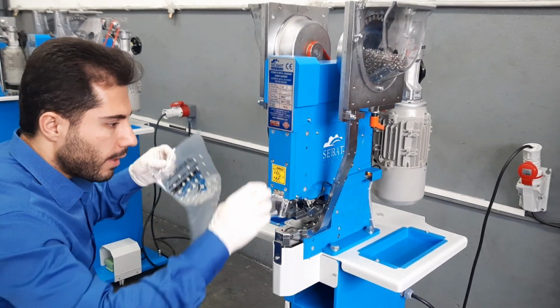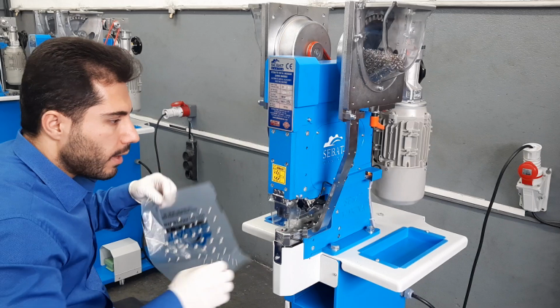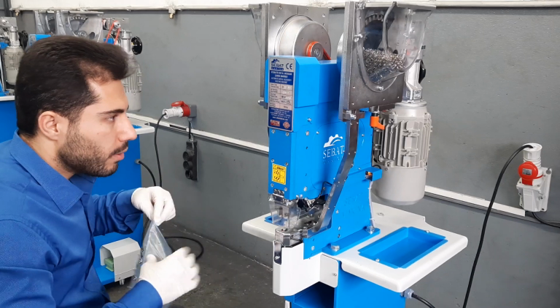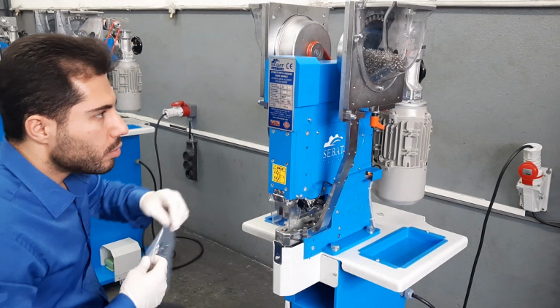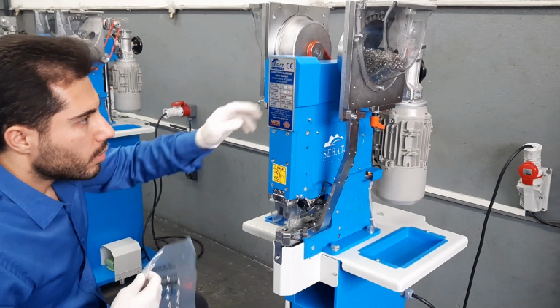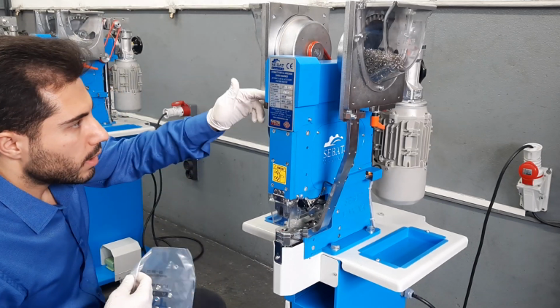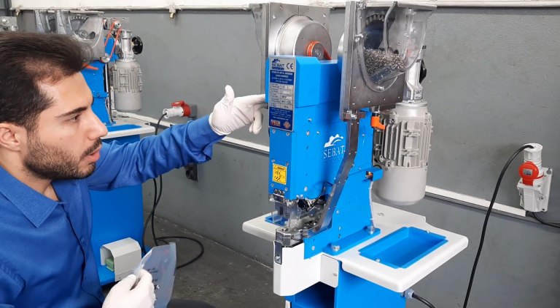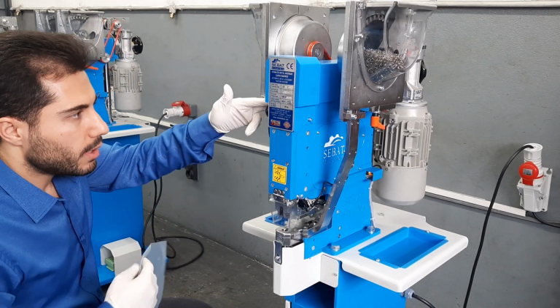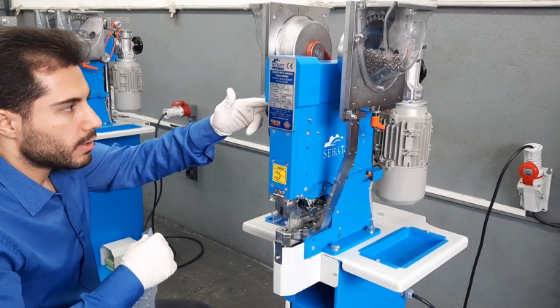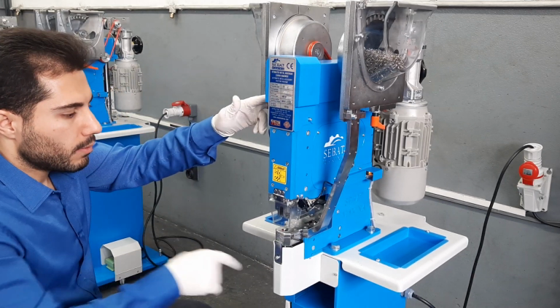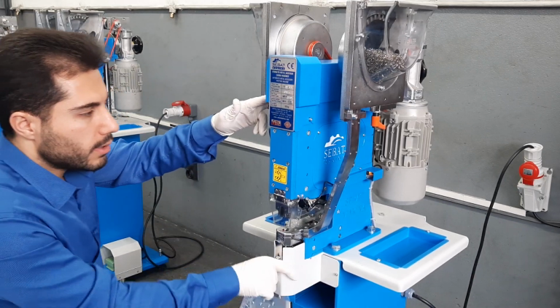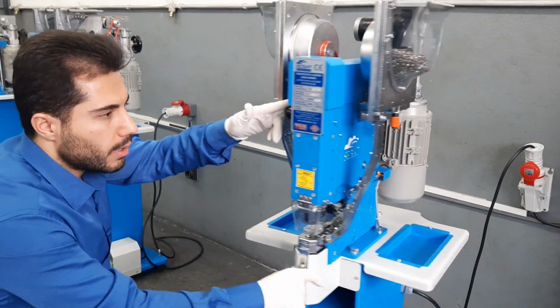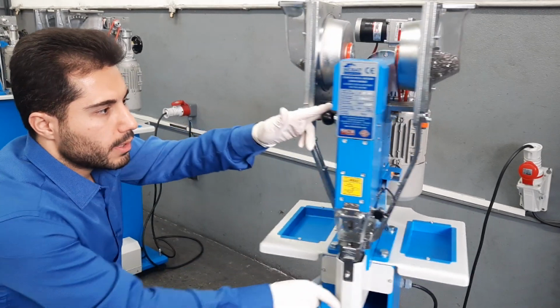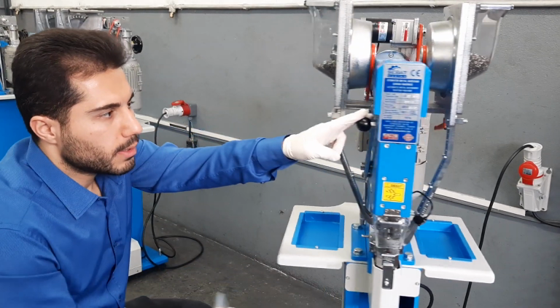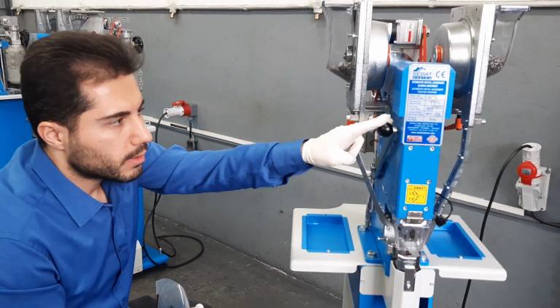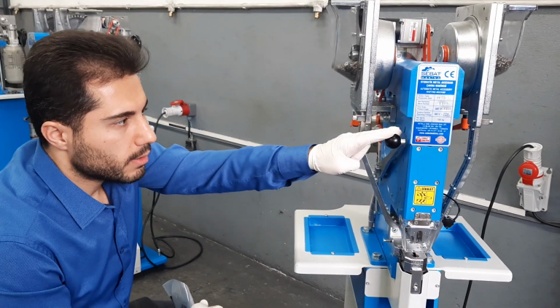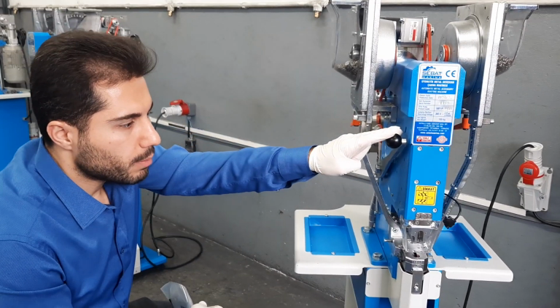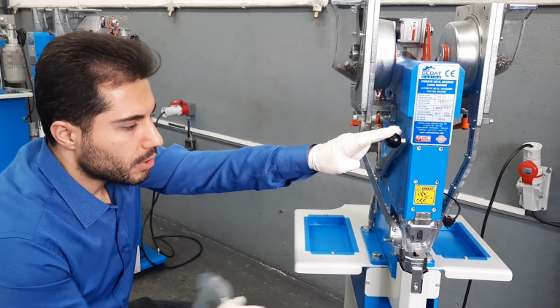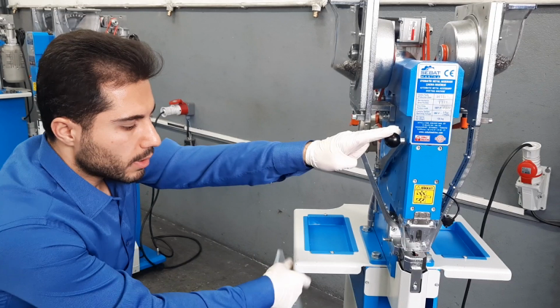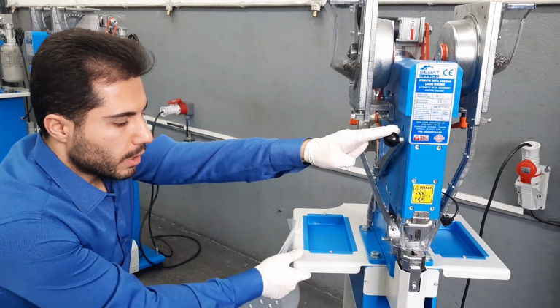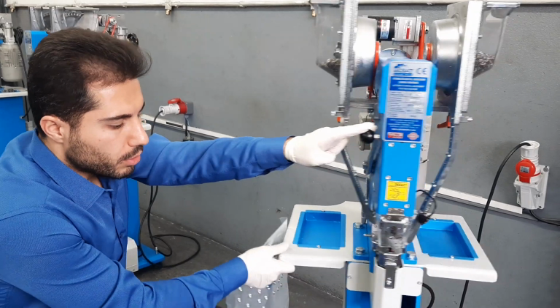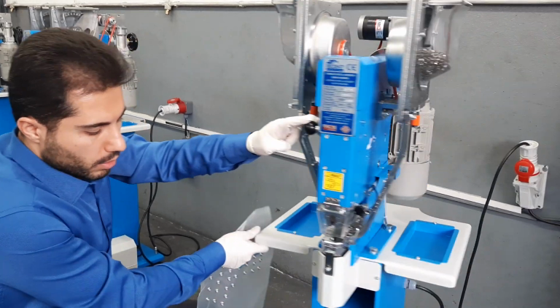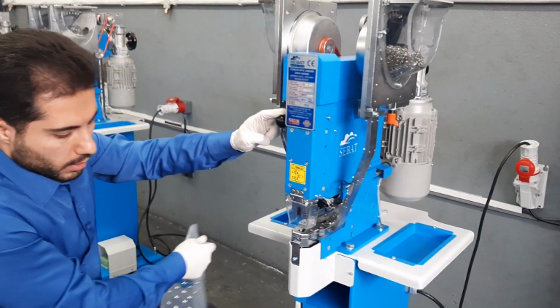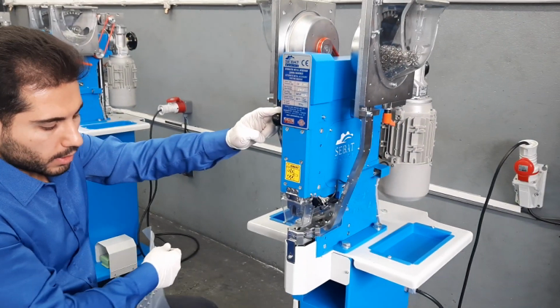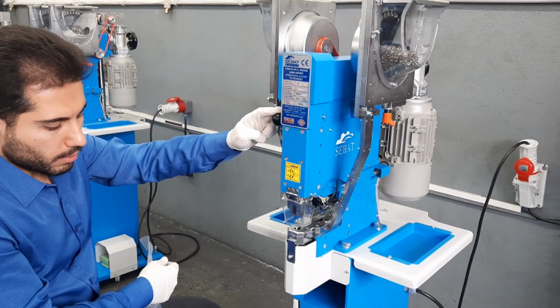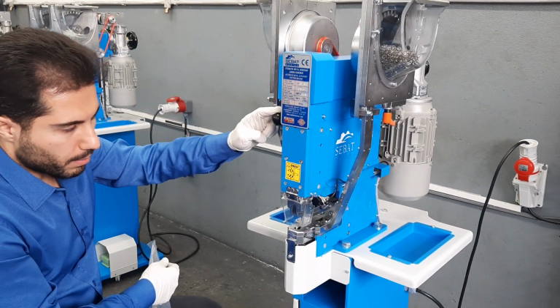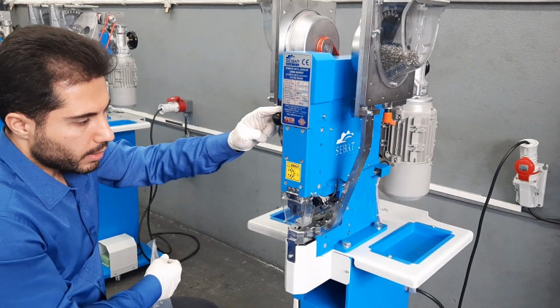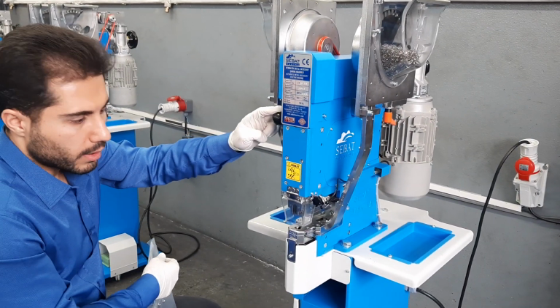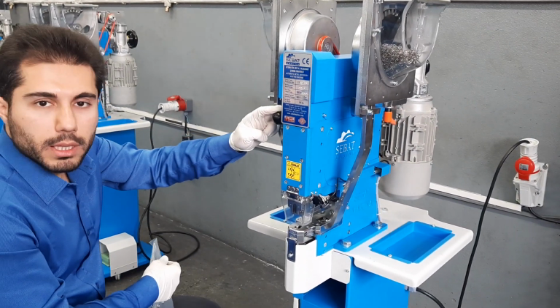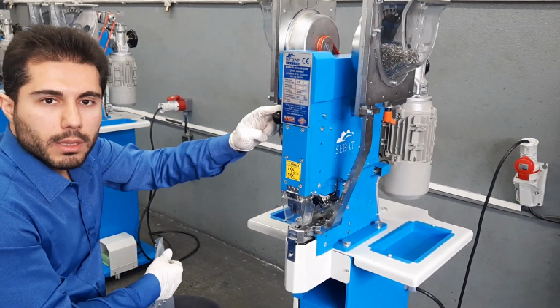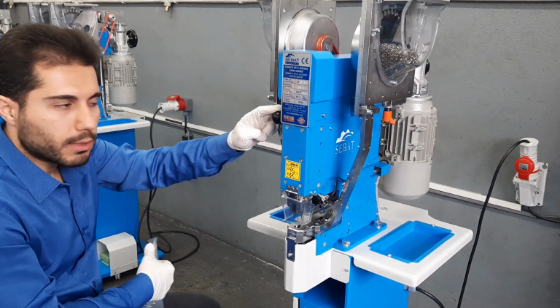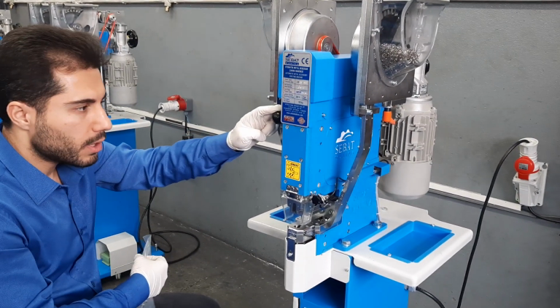And also when this arm is not in the right position, the pedal is not working either.